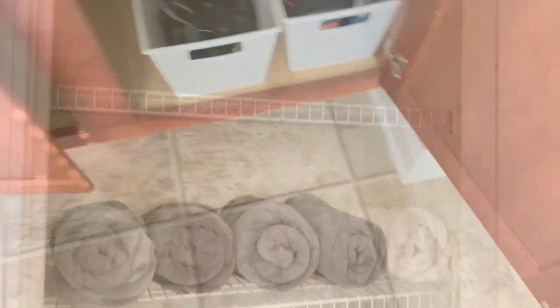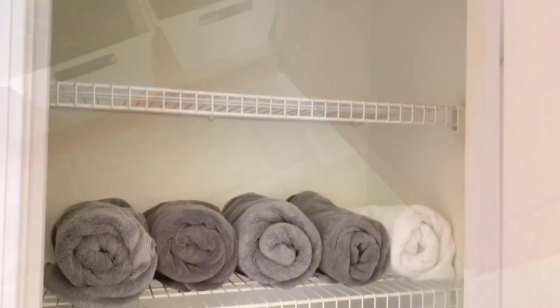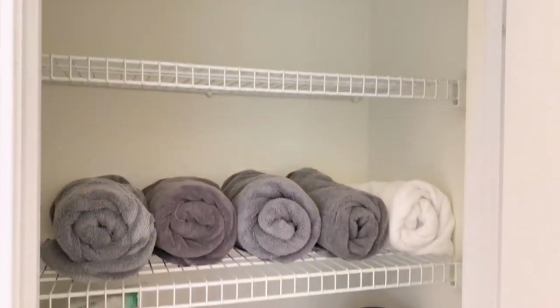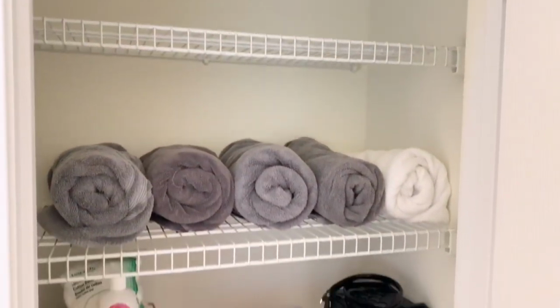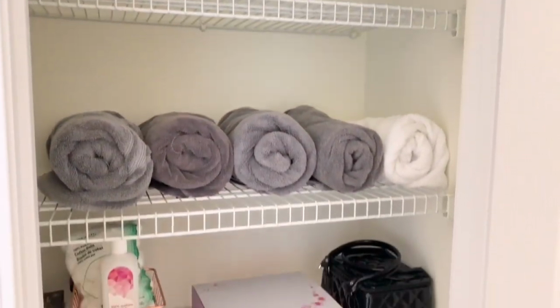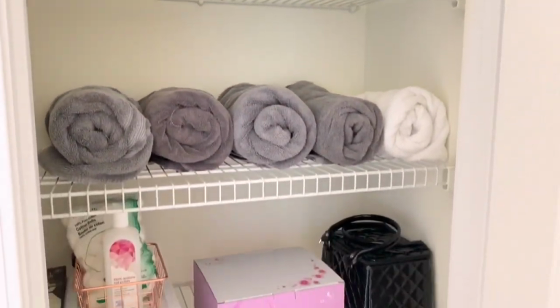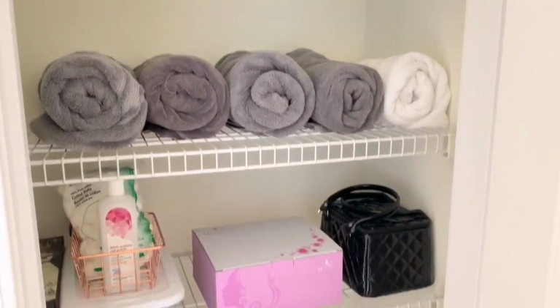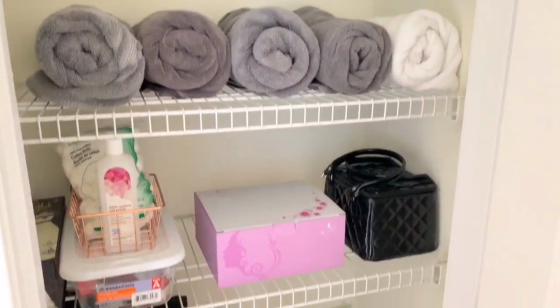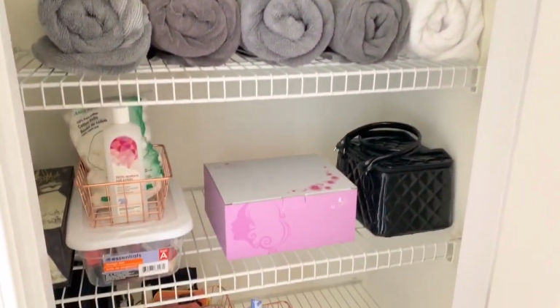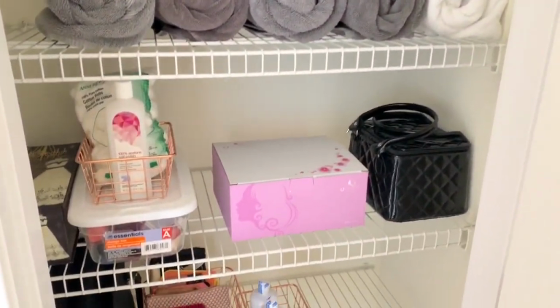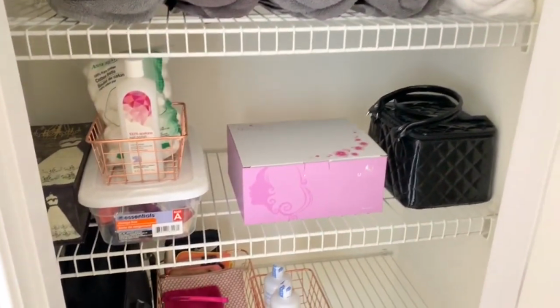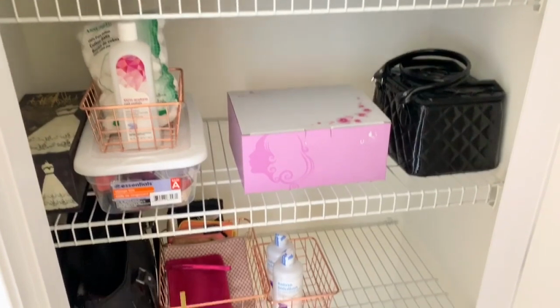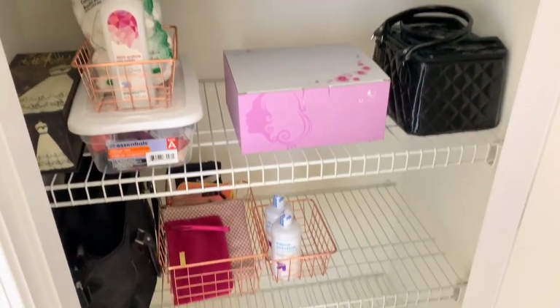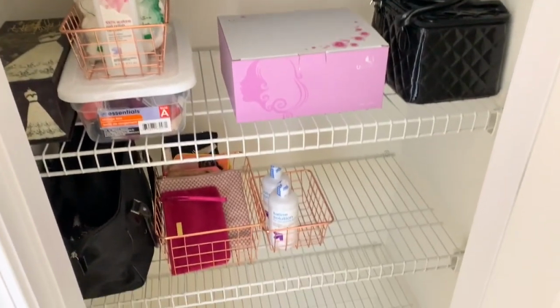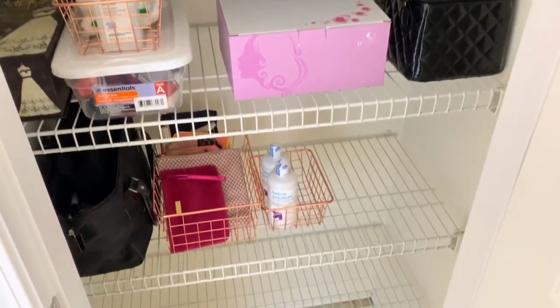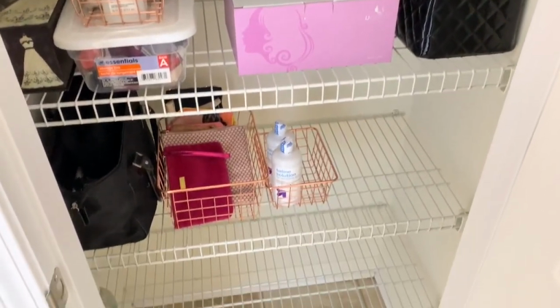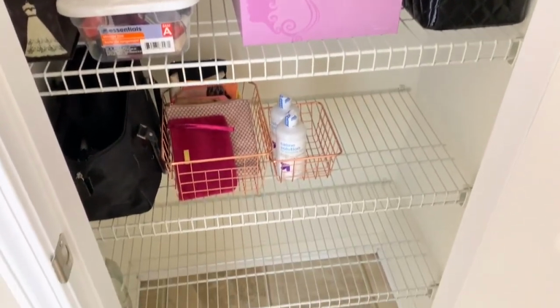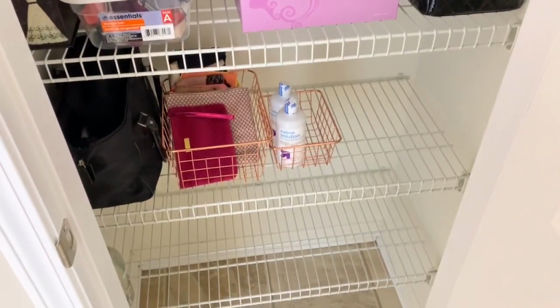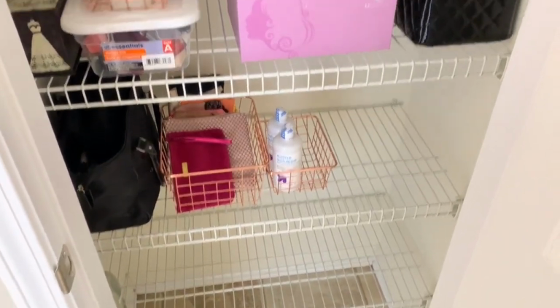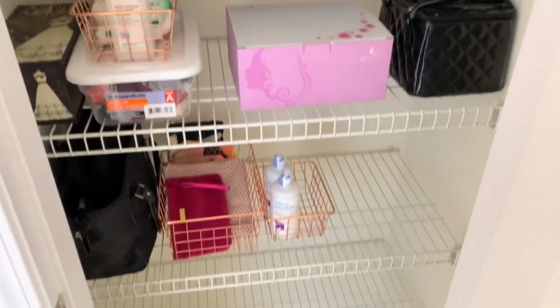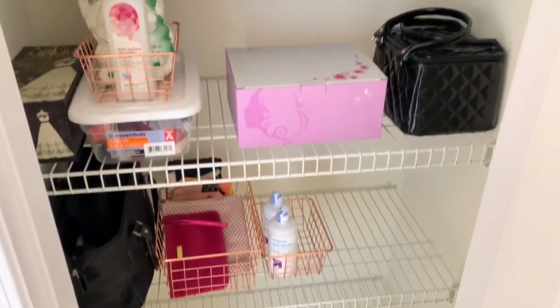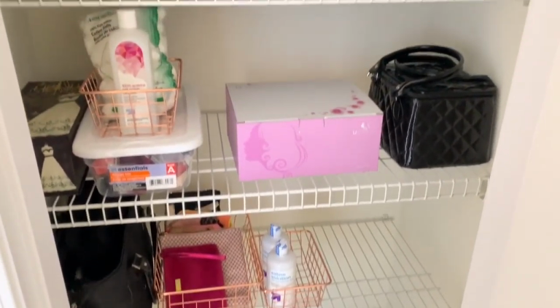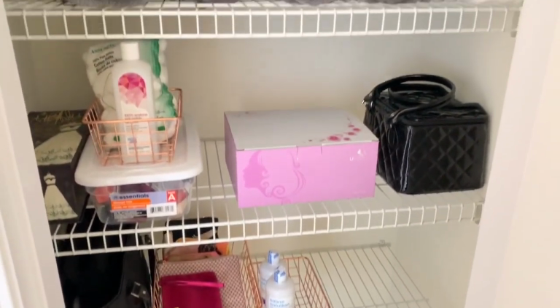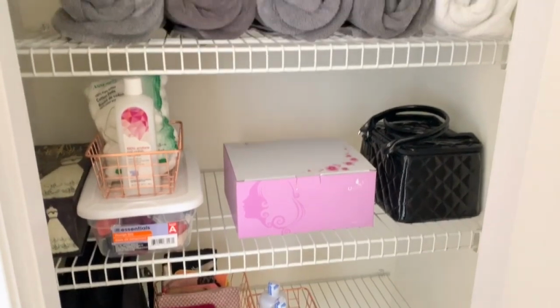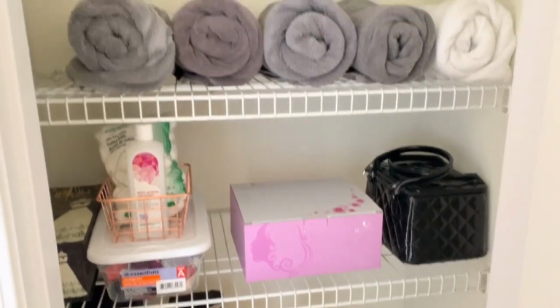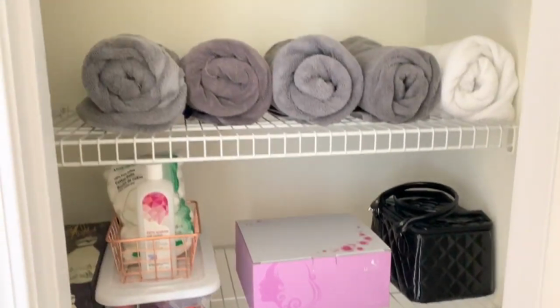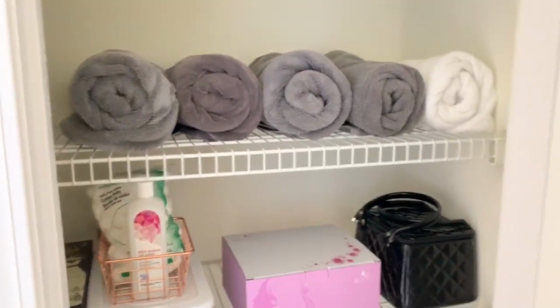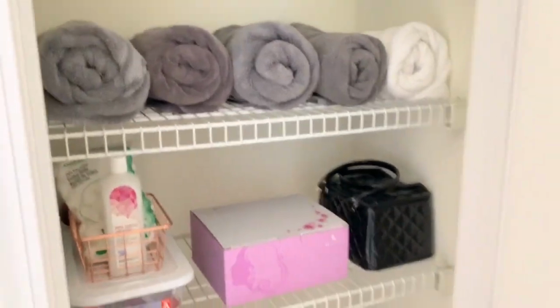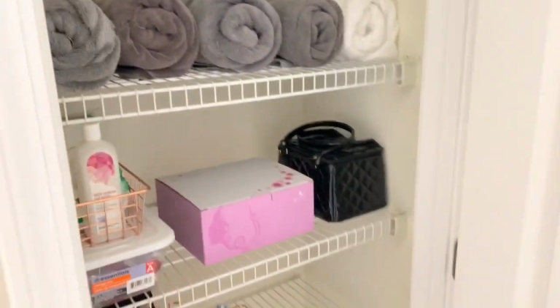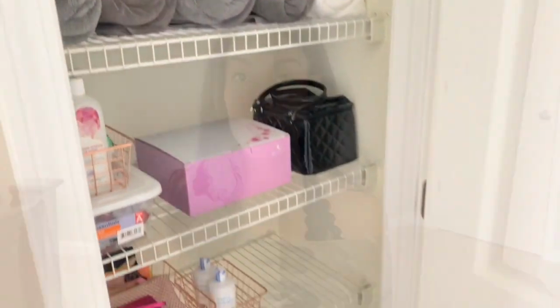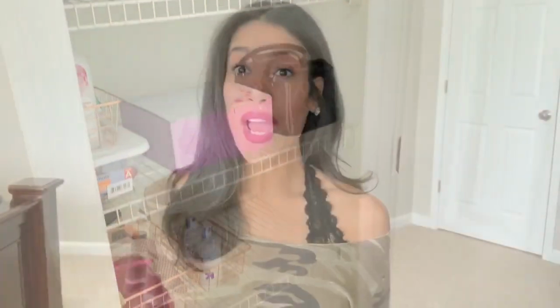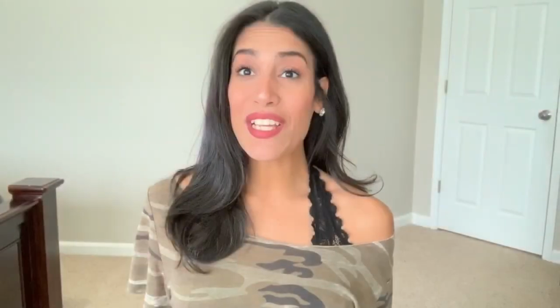For my linen closet, I really didn't have to do too much because it wasn't way out of control. But I did organize it — I folded all the towels again and just threw out a lot of stuff that I was not using.